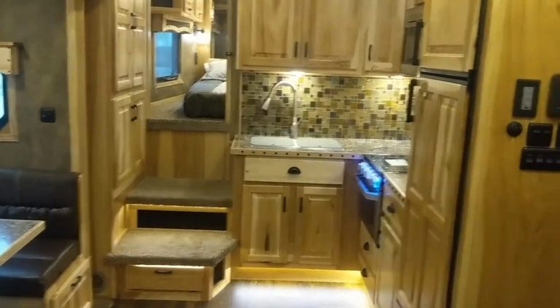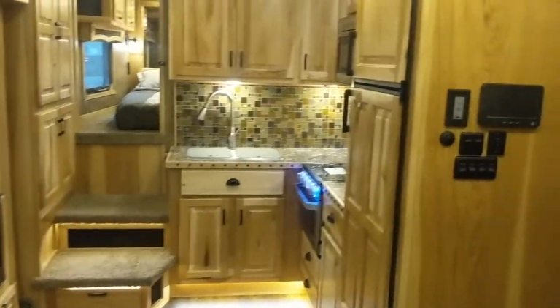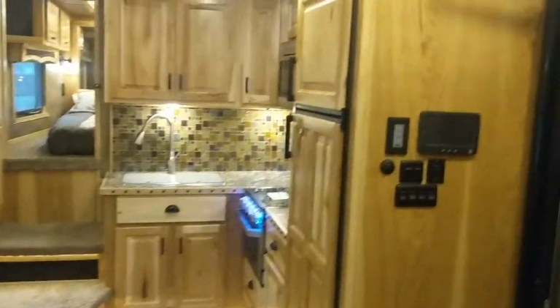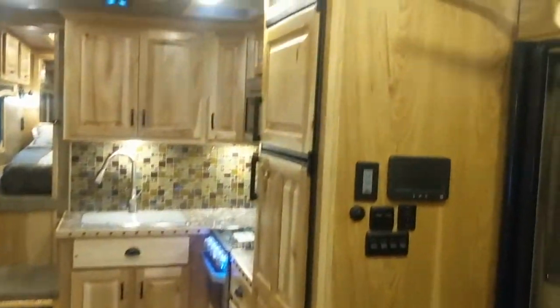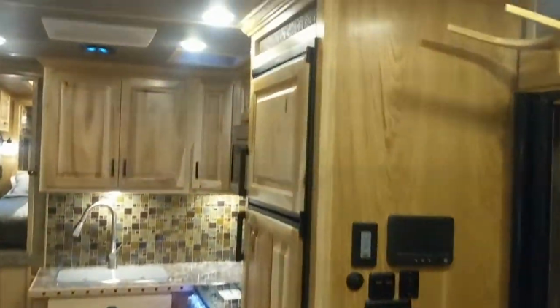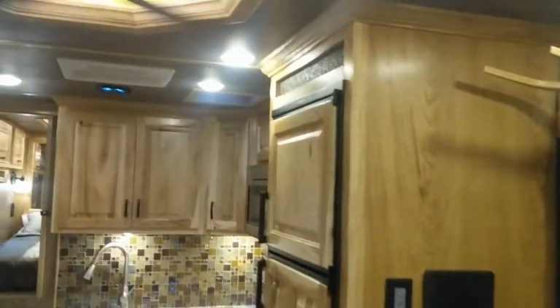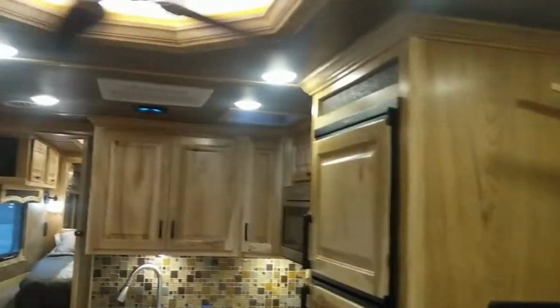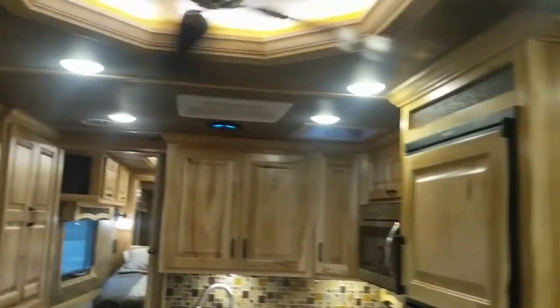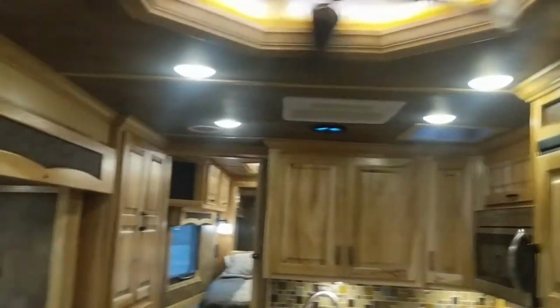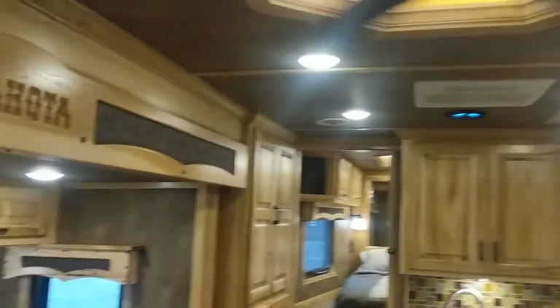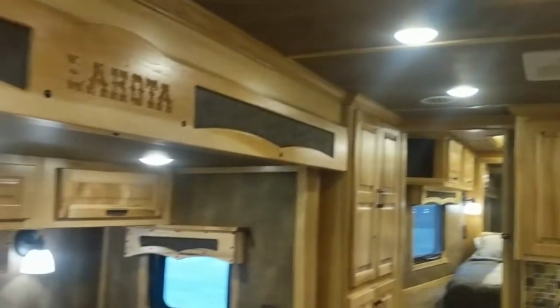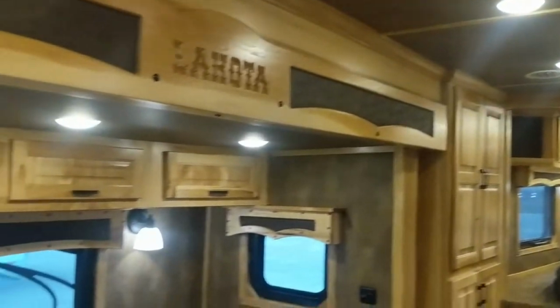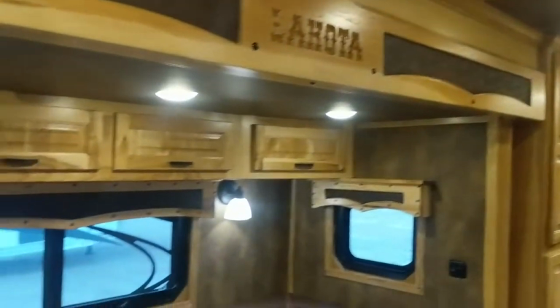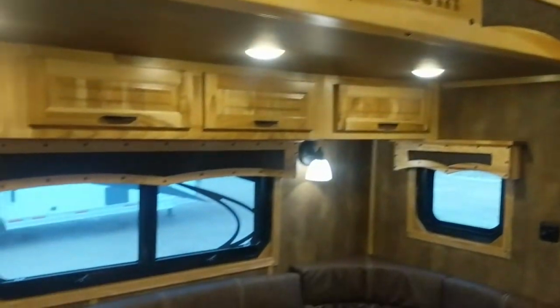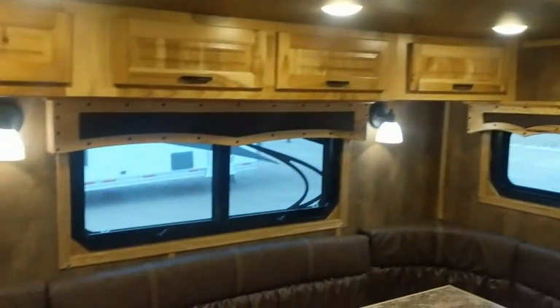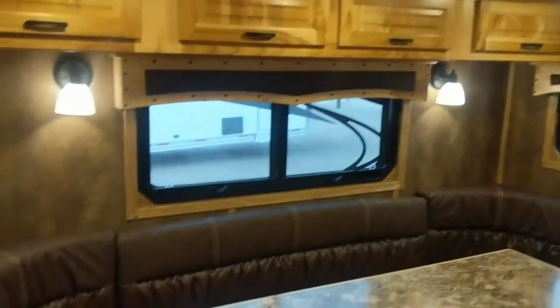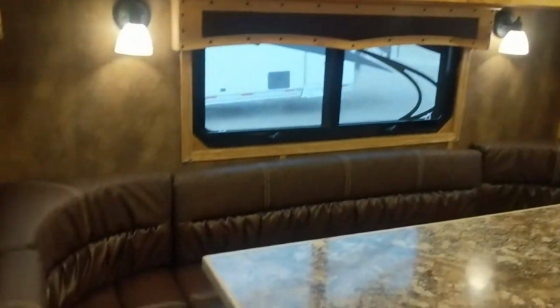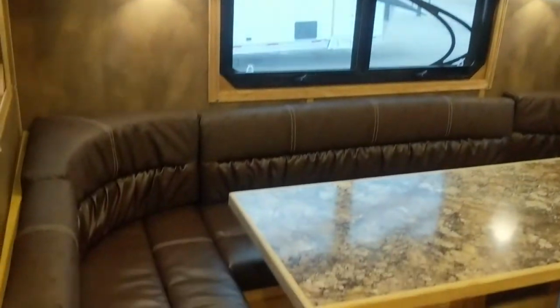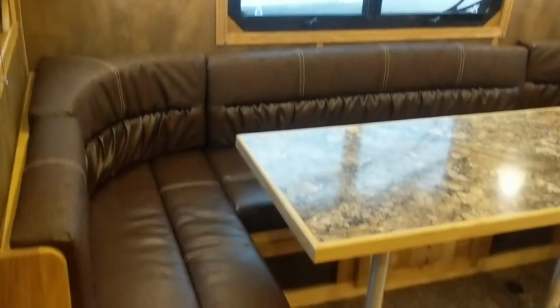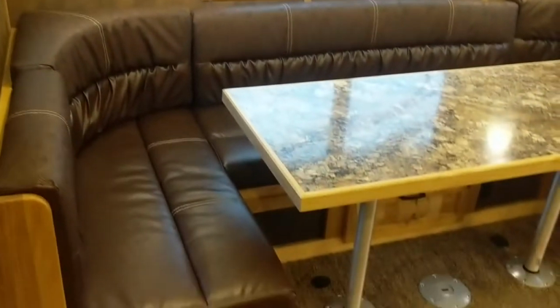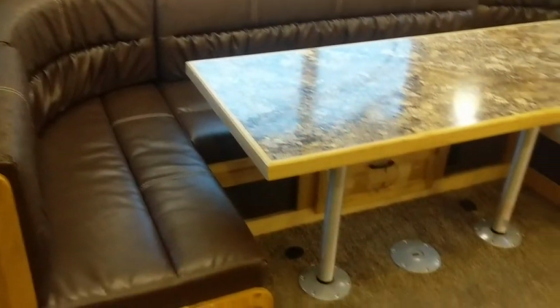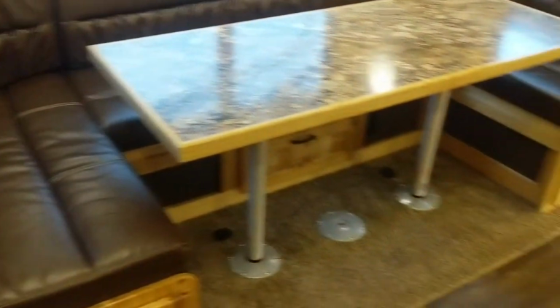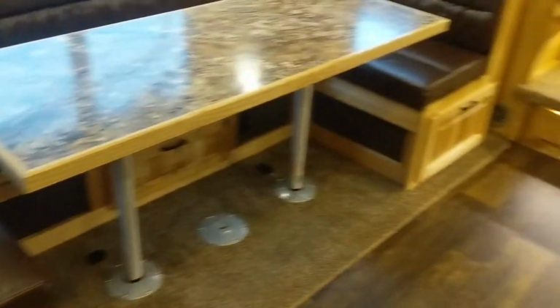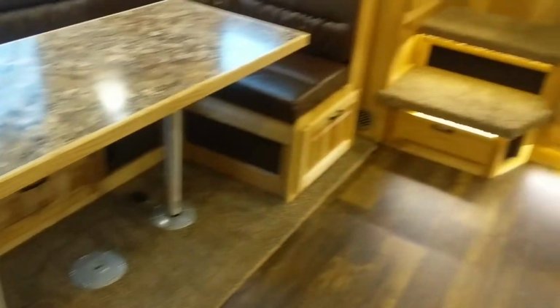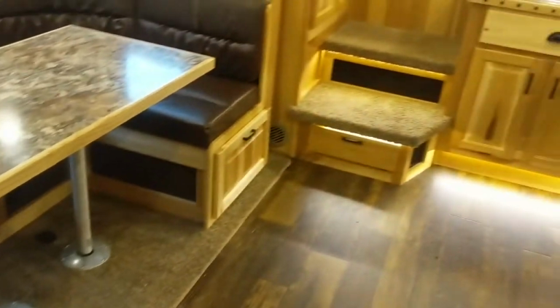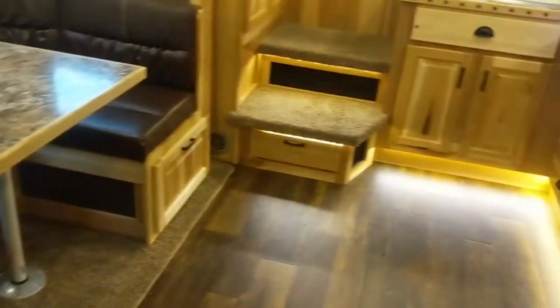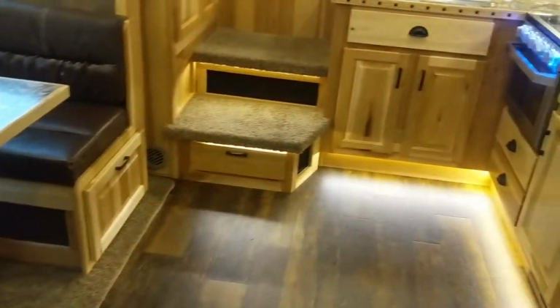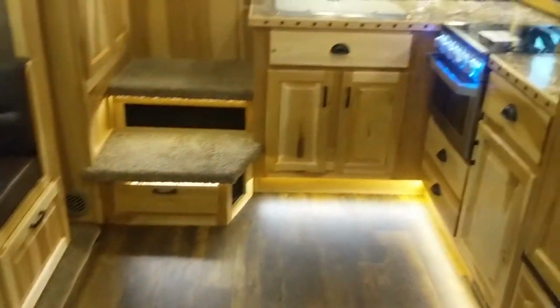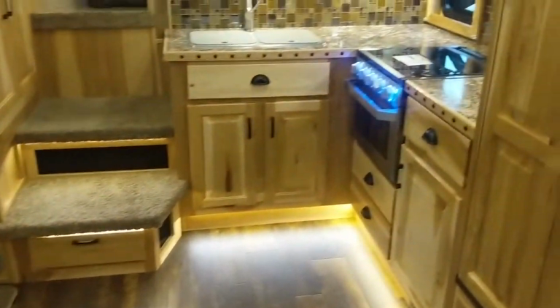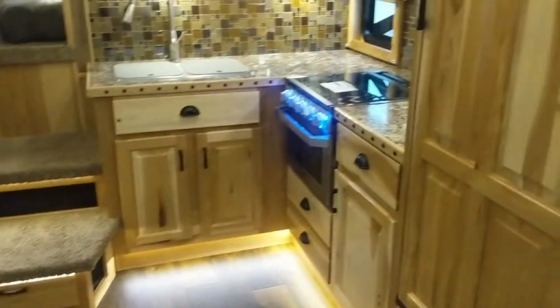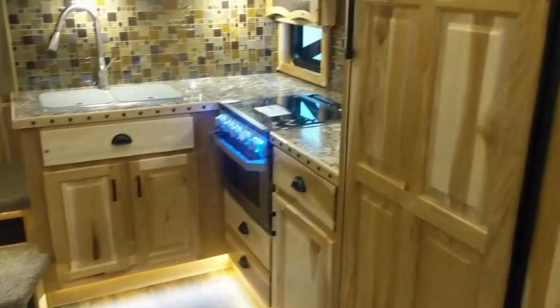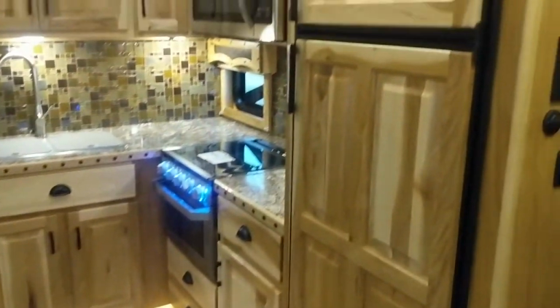Hey guys, we're out at Lakota checking out this brand new 2020 Bighorn that just came offline here. This happens to be a brand new floor plan for us as well, with some similarities to some that you might have seen from us before.